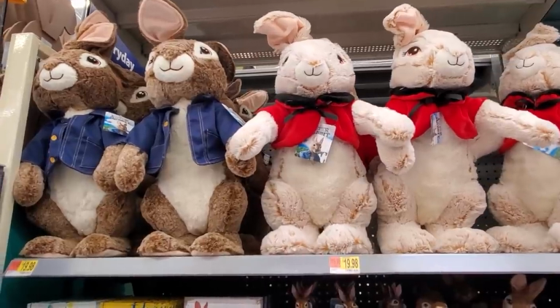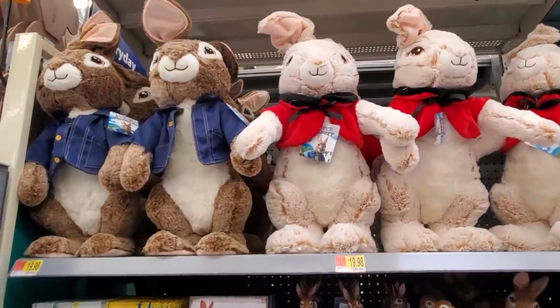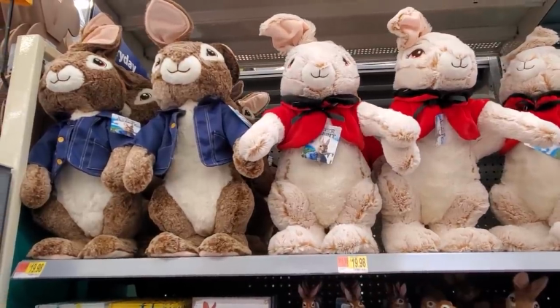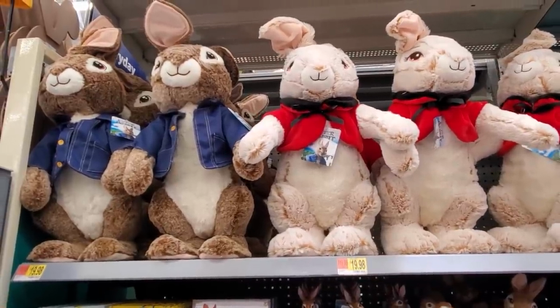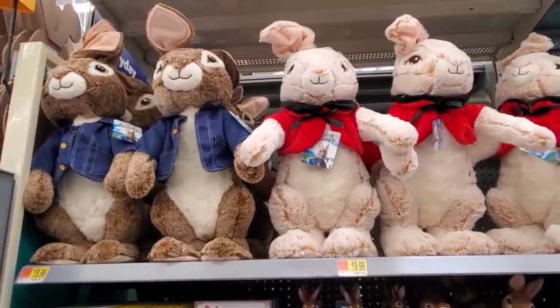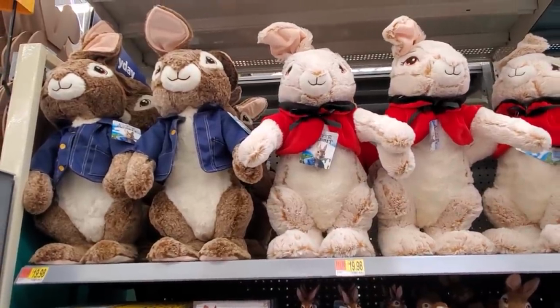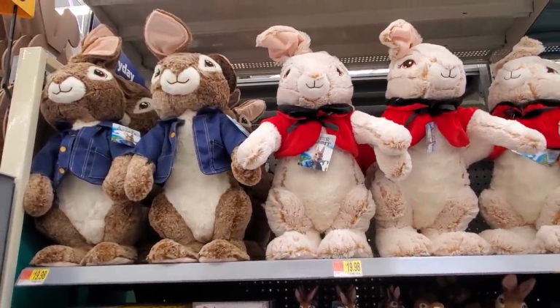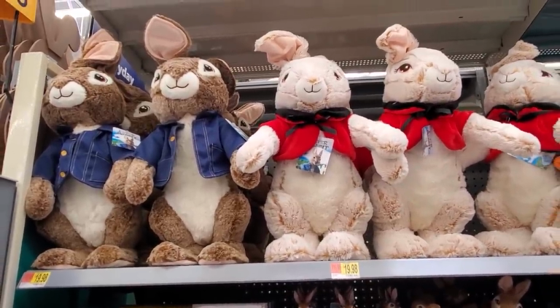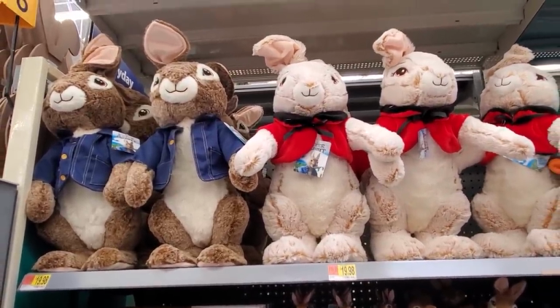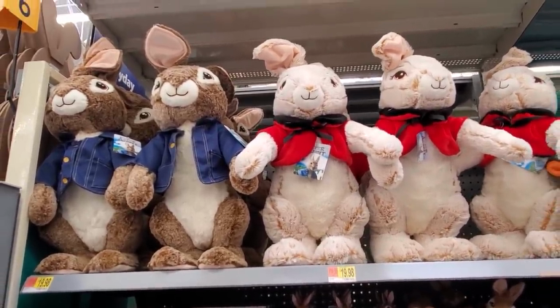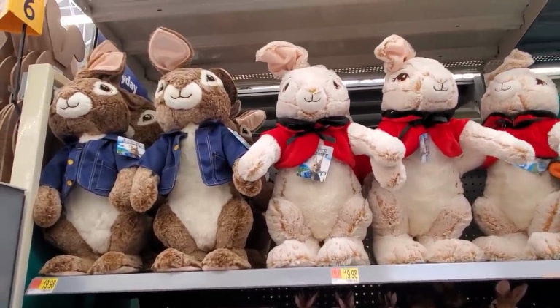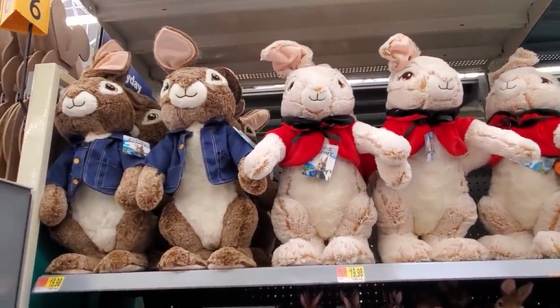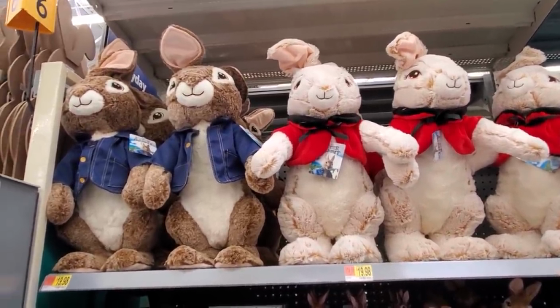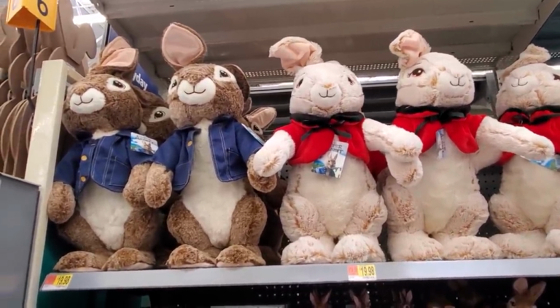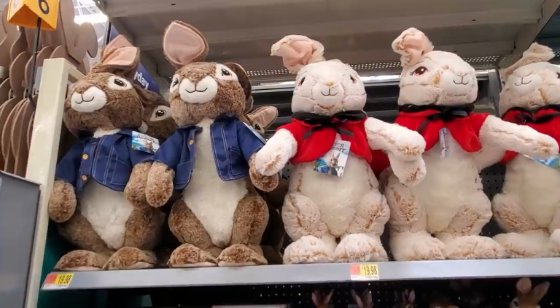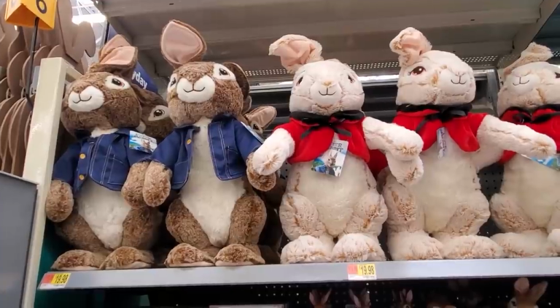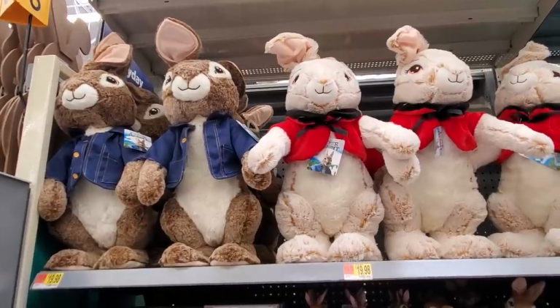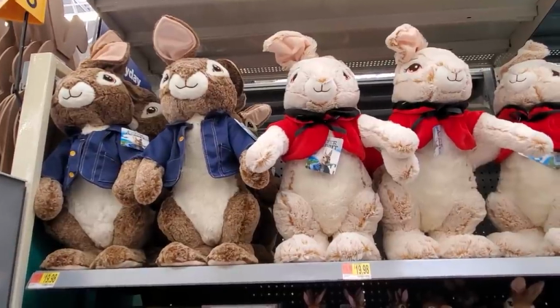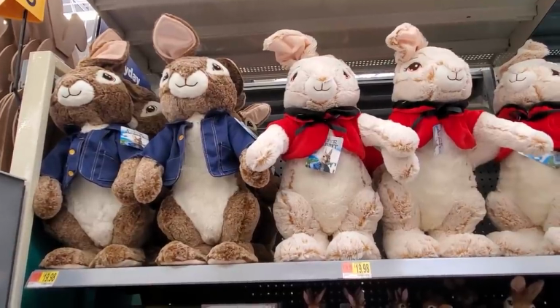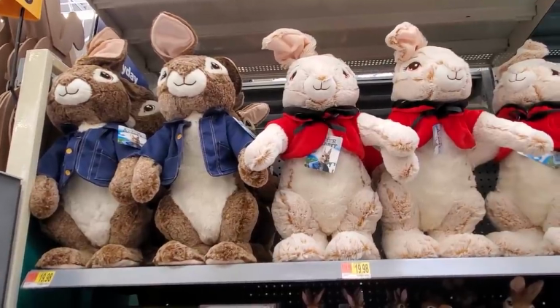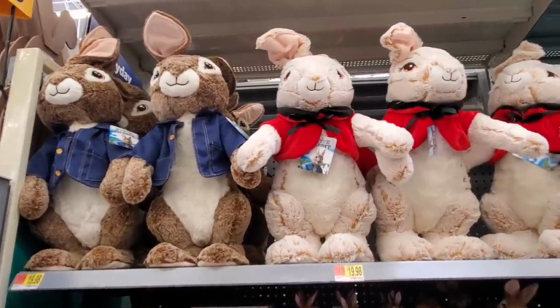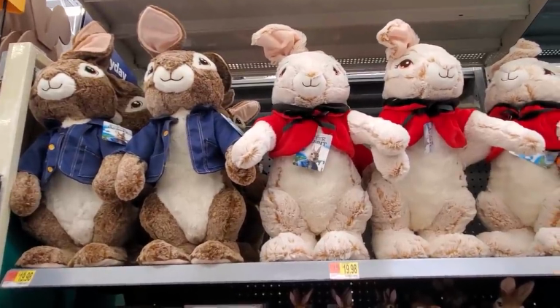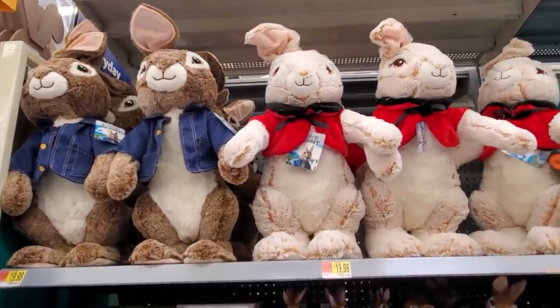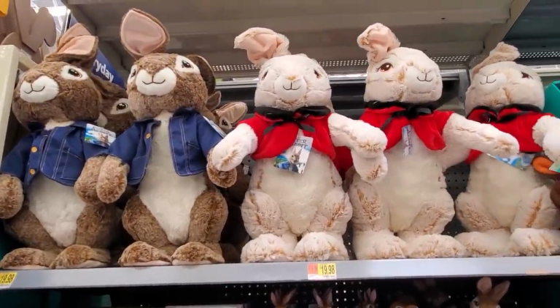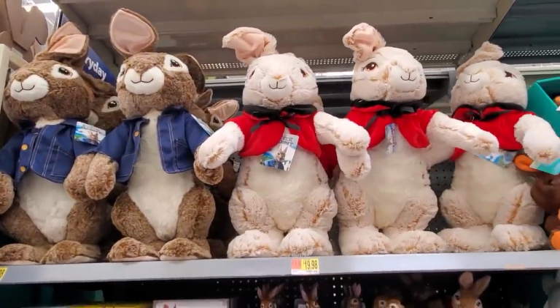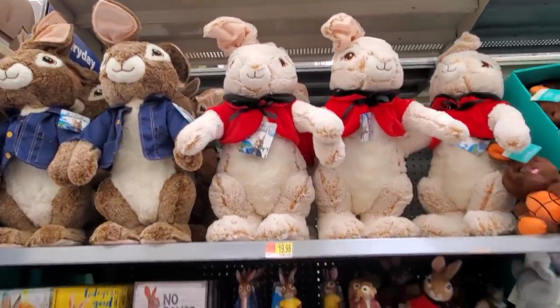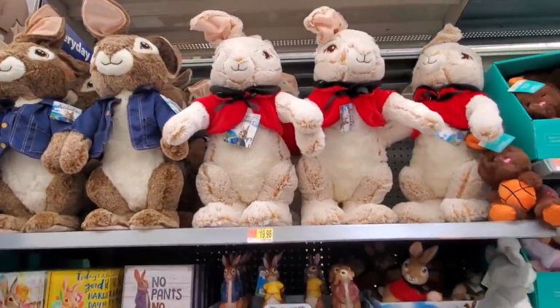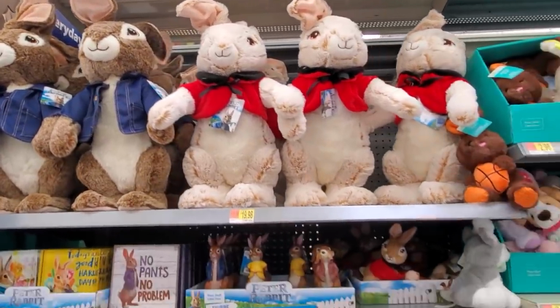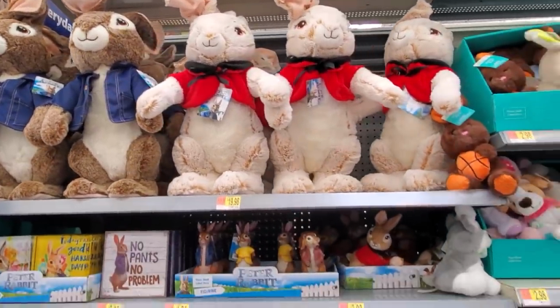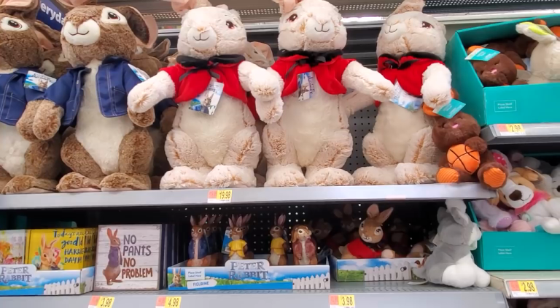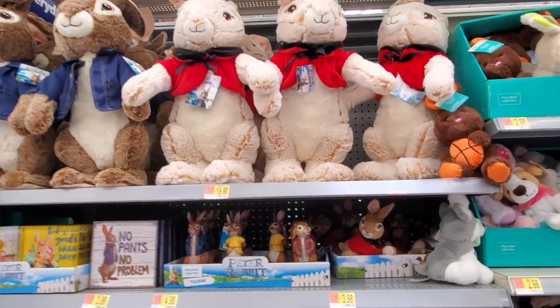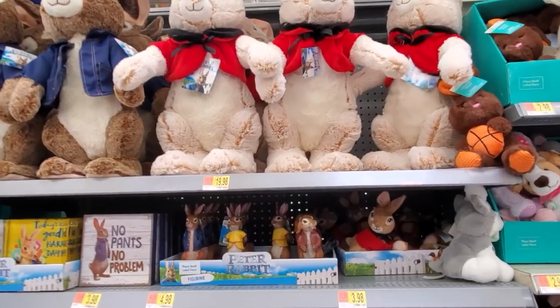We have Peter Rabbit. They're gonna be $20. I'm really feeling the one with the denim jacket. I've only seen the first one. I believe there's two — let me know.